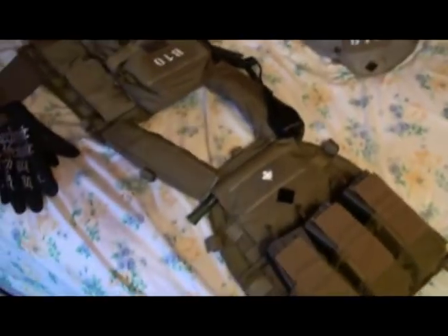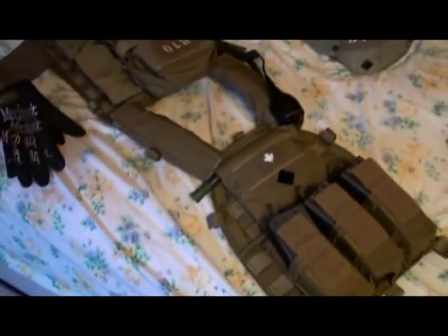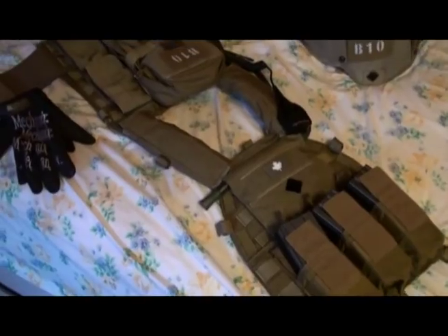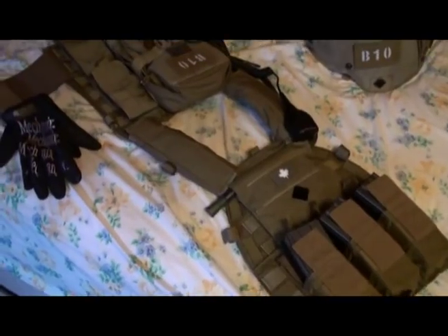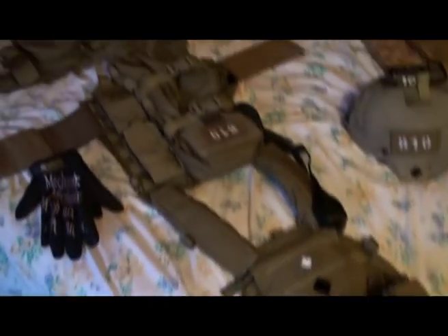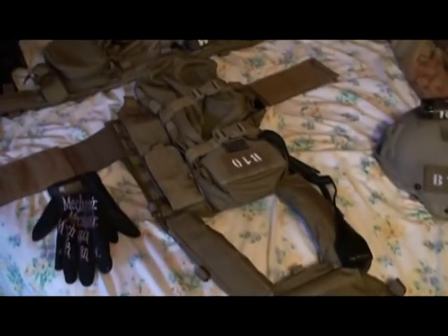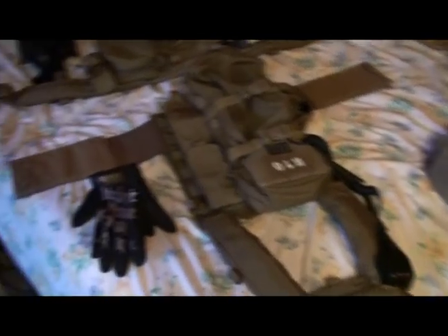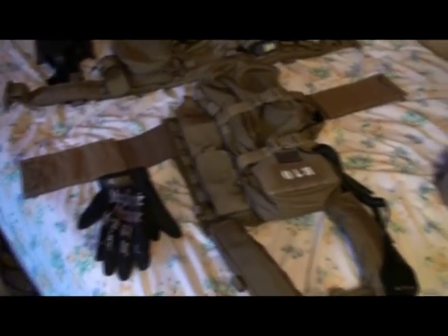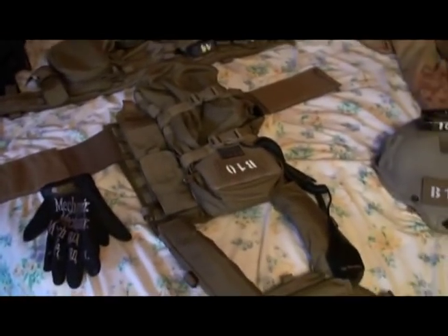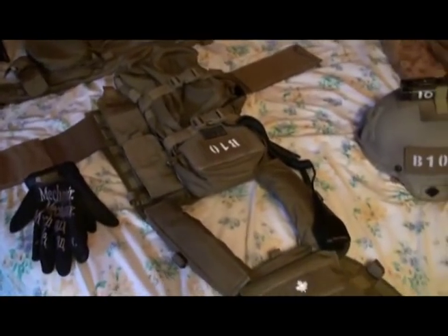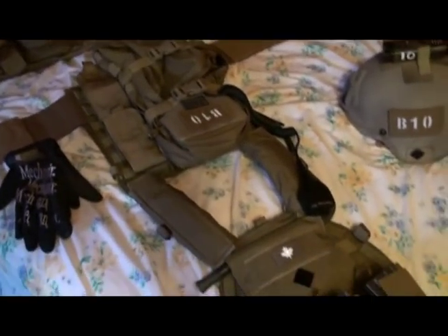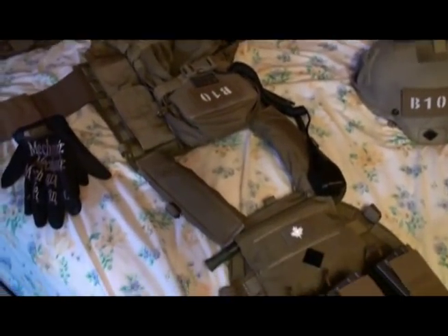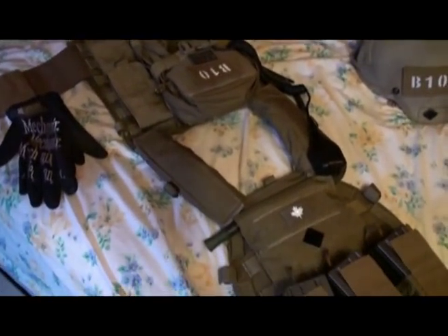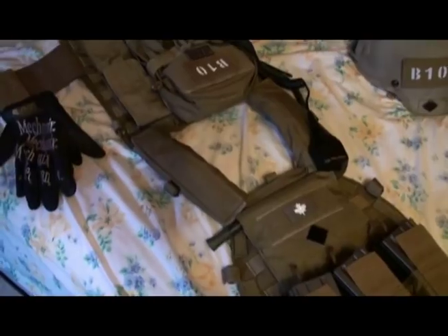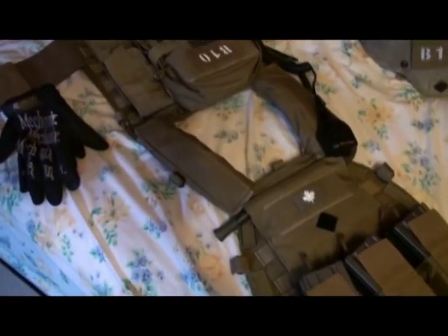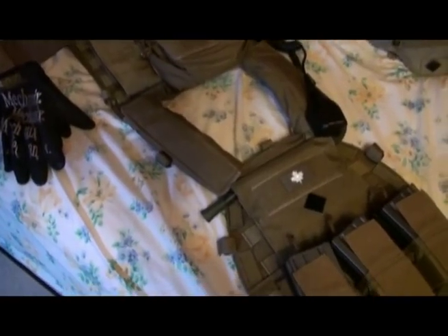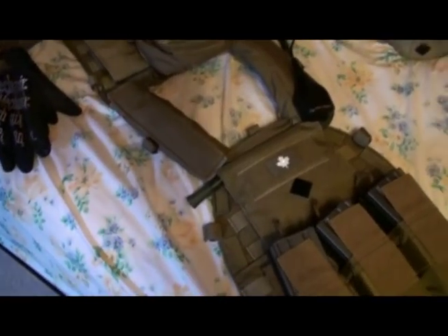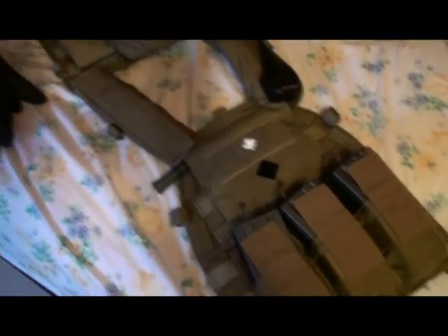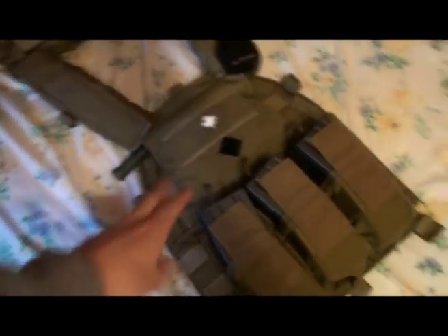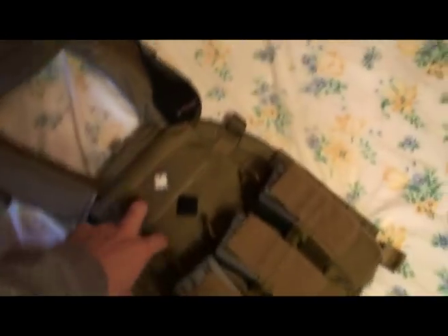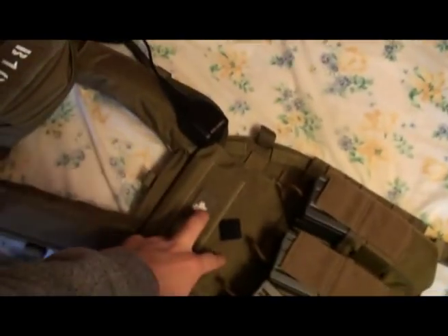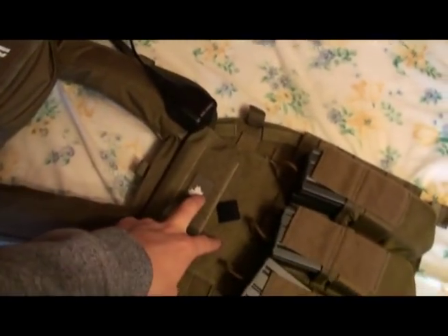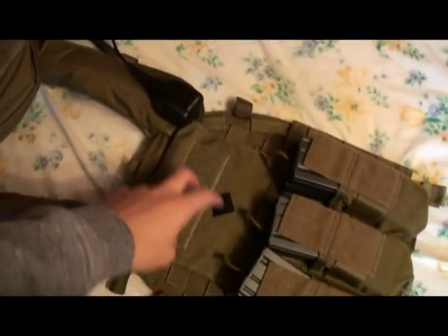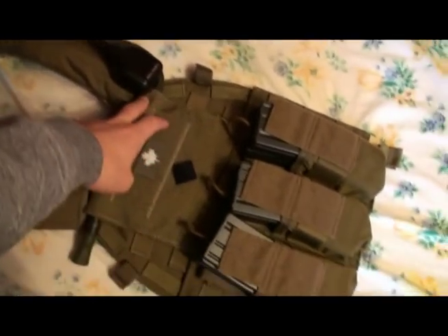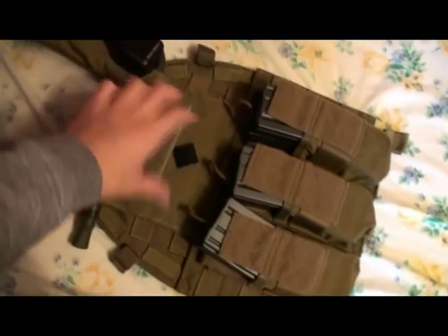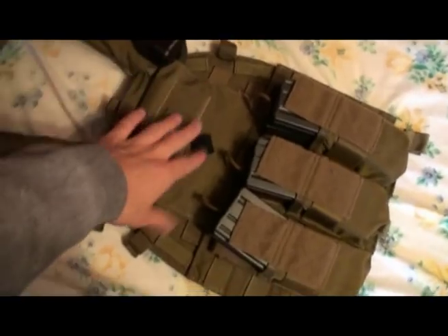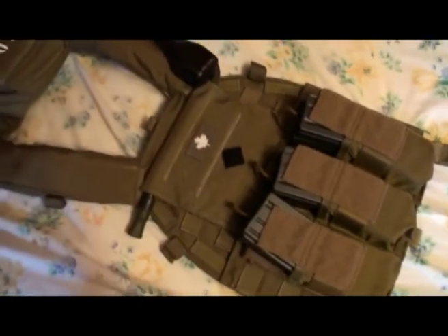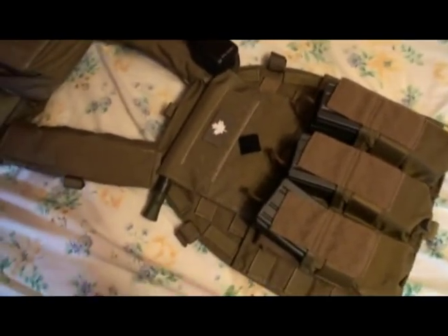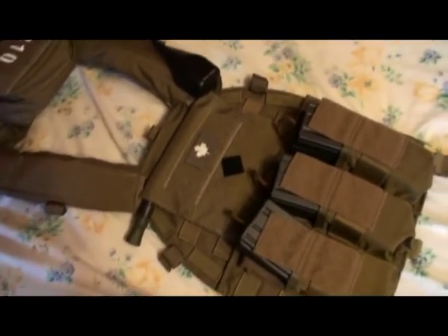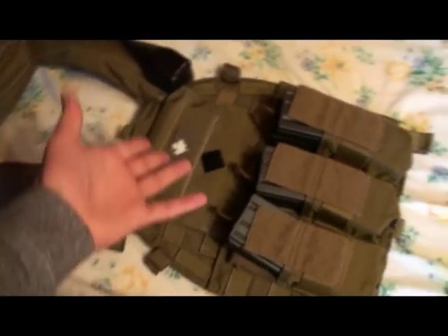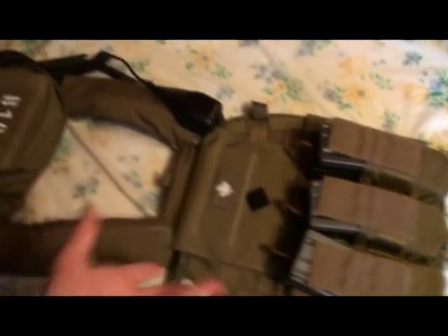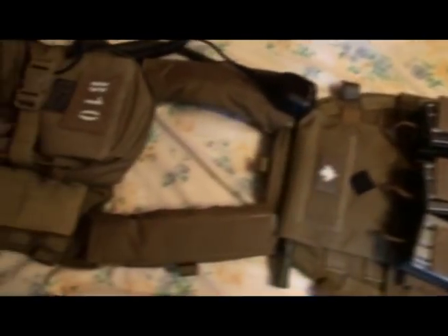Pretty bare rig, there's not too much going on. I don't like having a cummerbund, I like to keep my sides clean. And that'll just eventually be replaced with the LBT 9034A admin pouch, which is a small admin — even though it's pretty much the same size as this one.